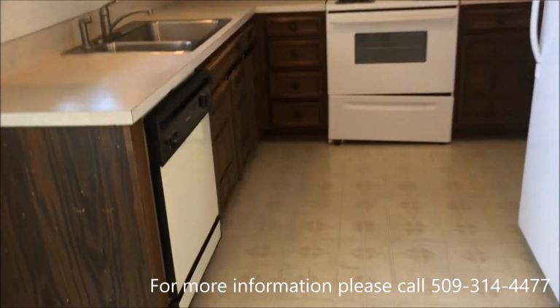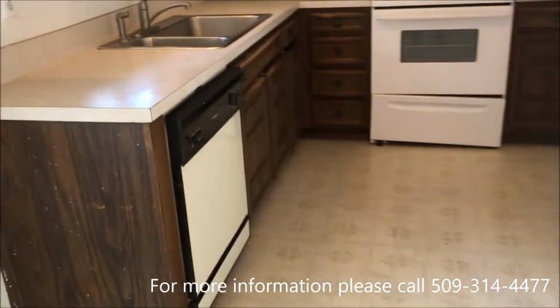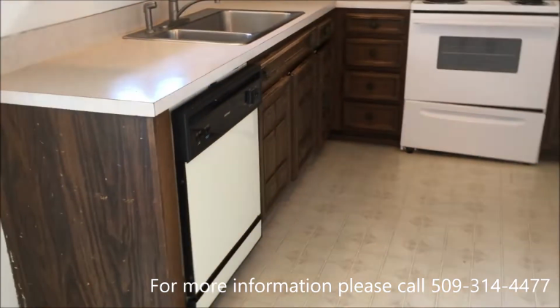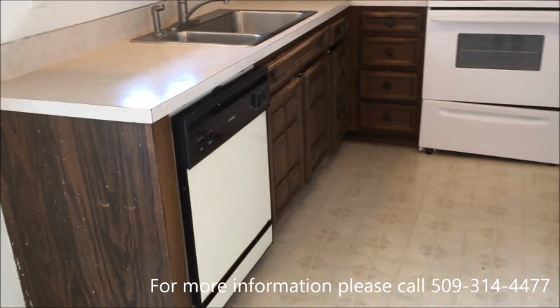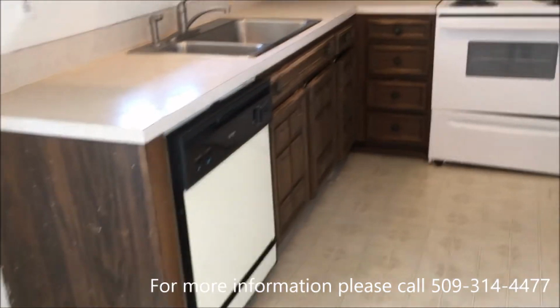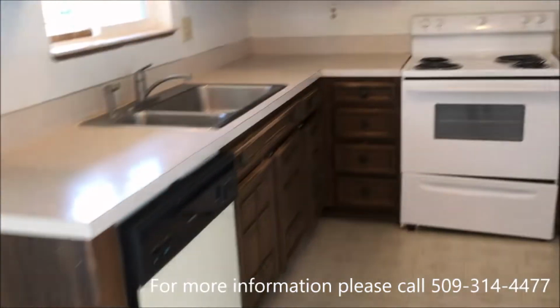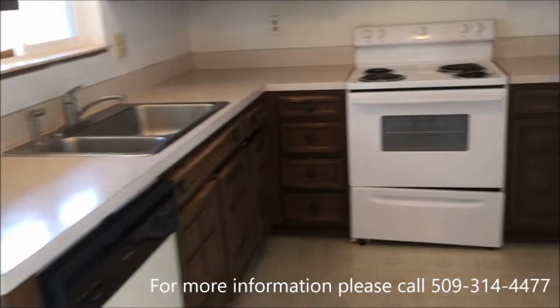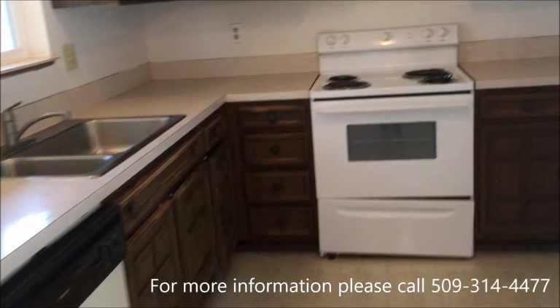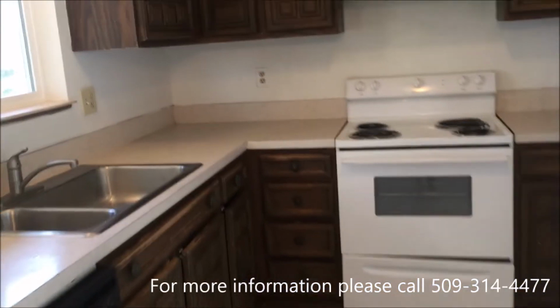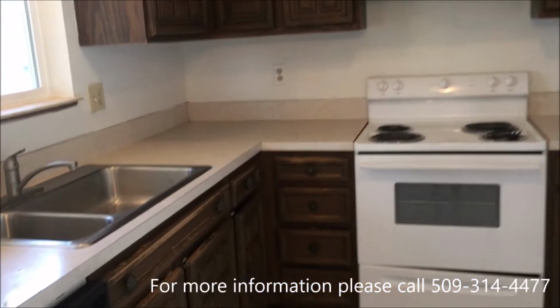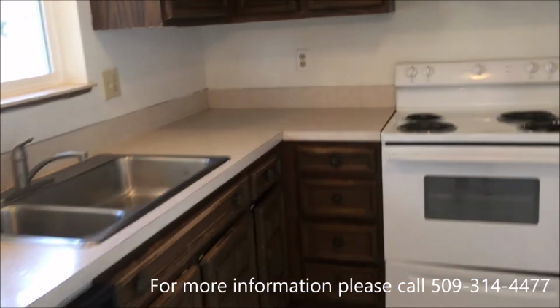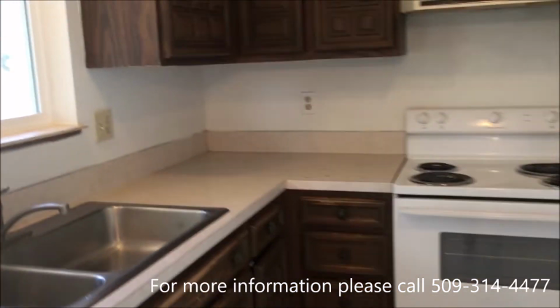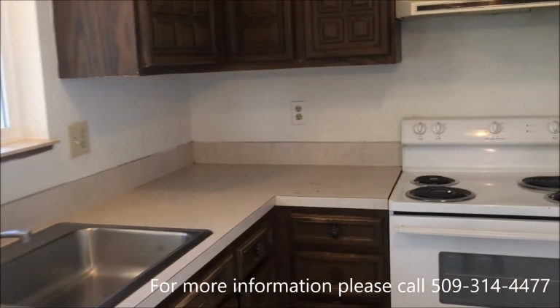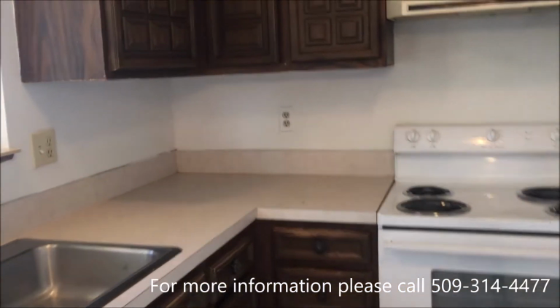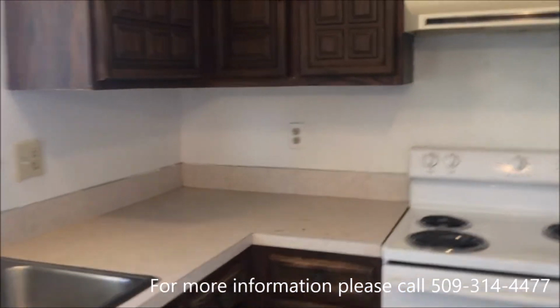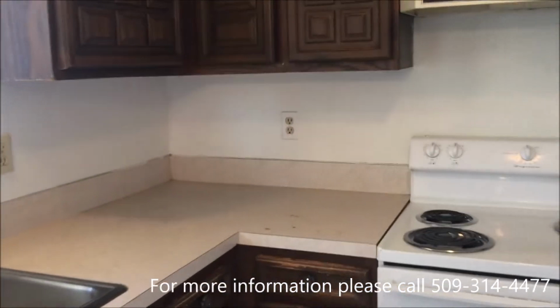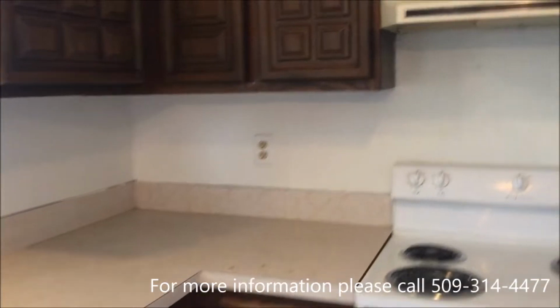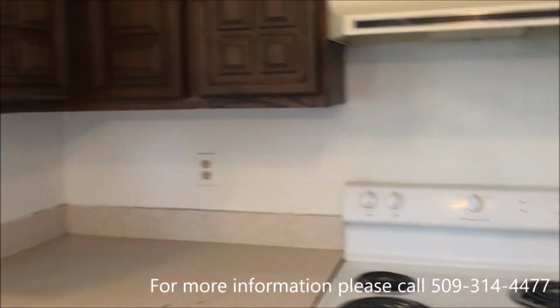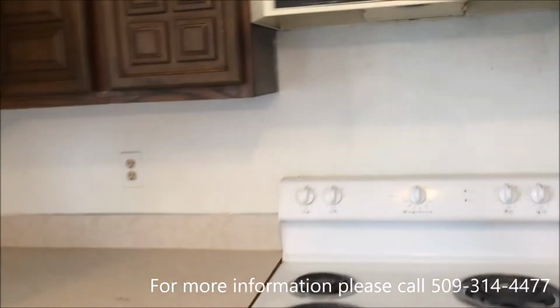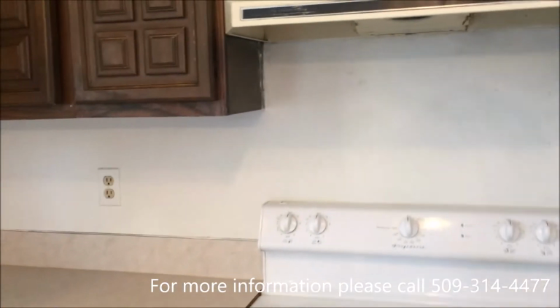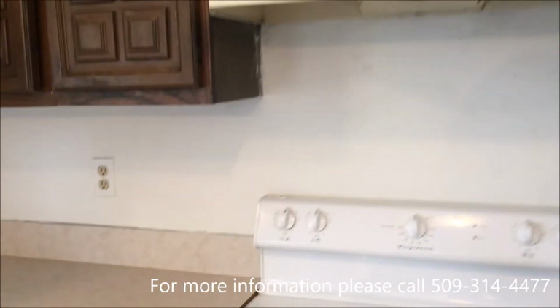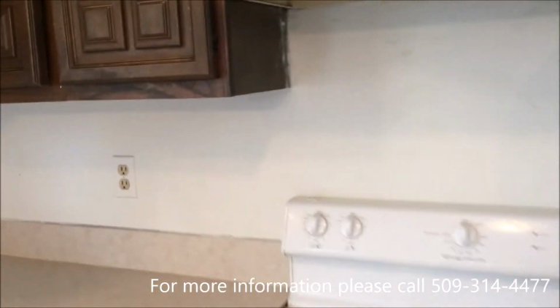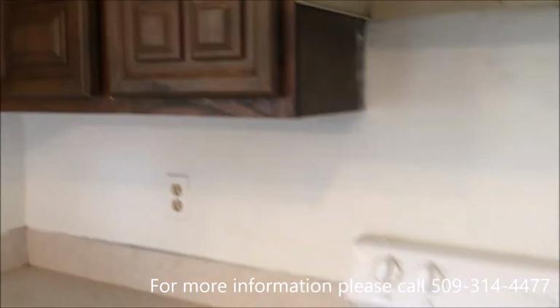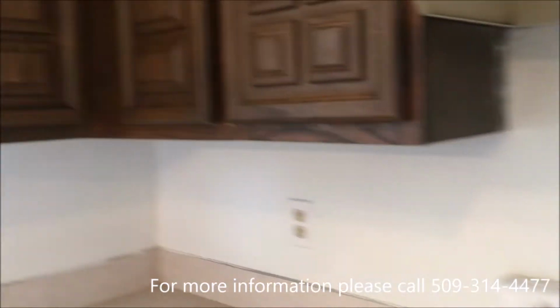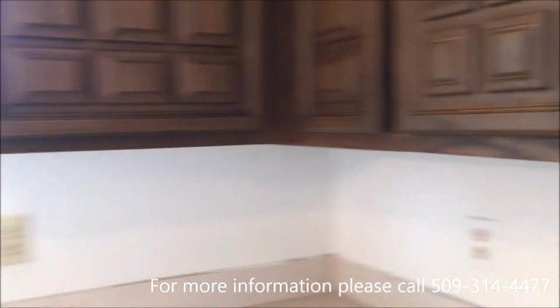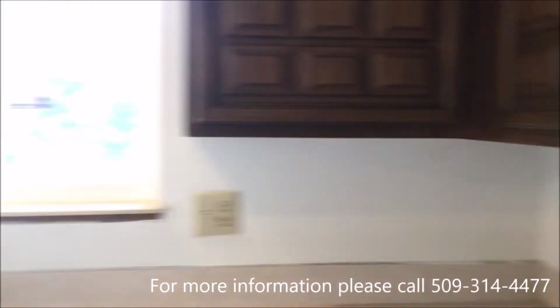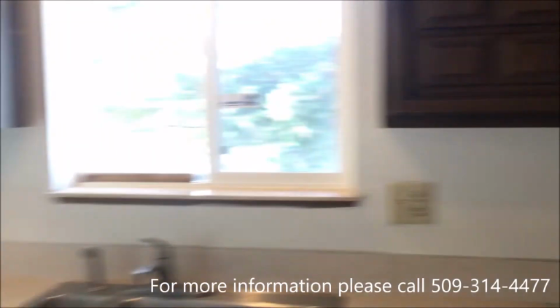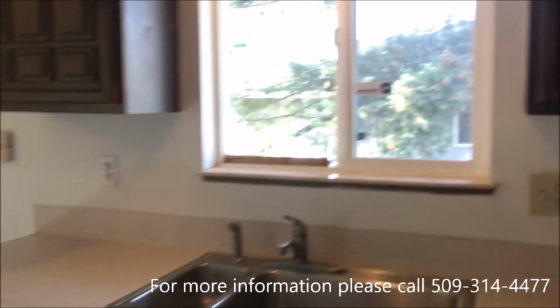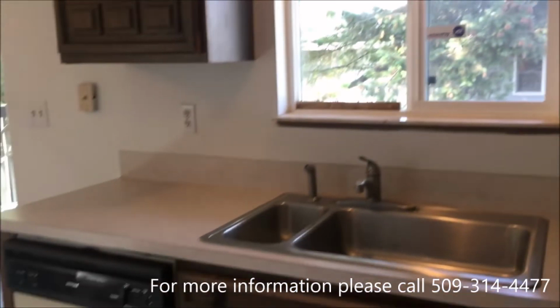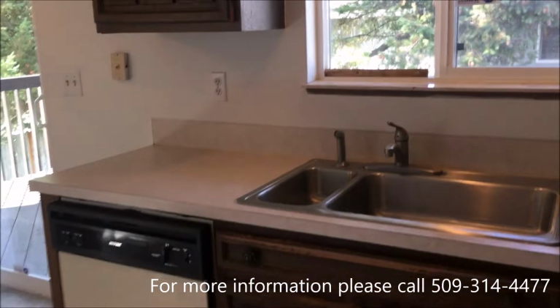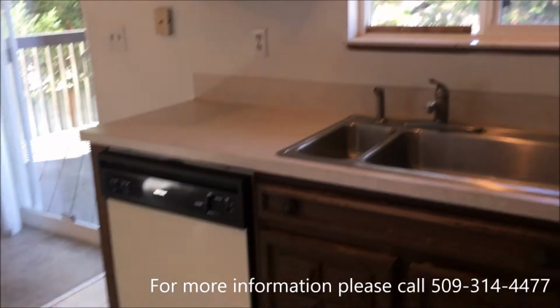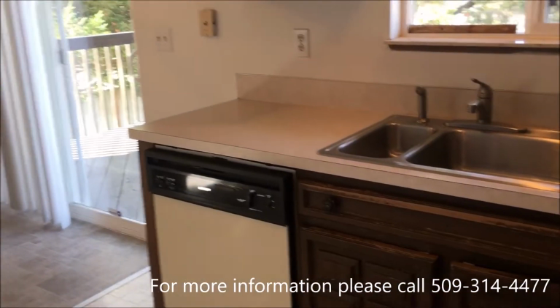We have the dishwasher, stove, and refrigerator, along with a lot of storage cabinets and drawers.